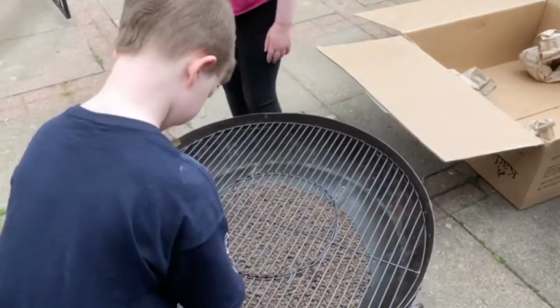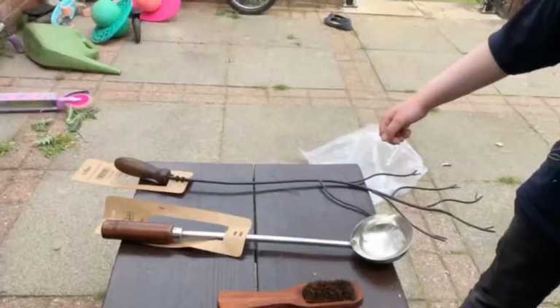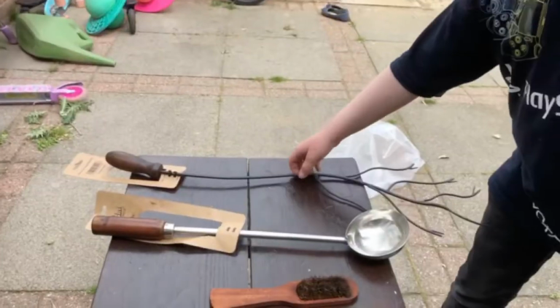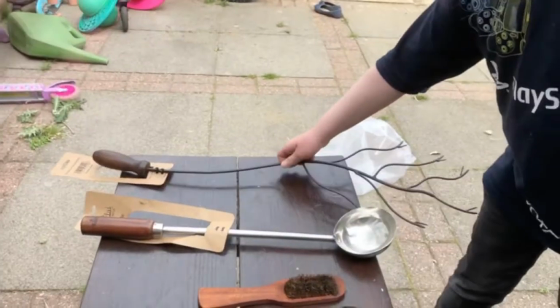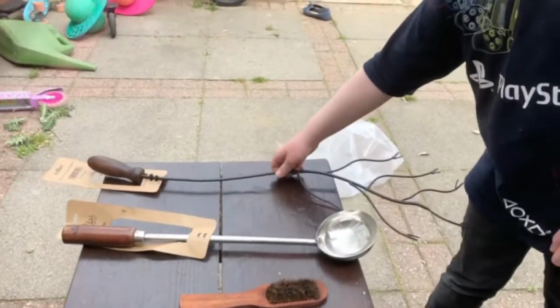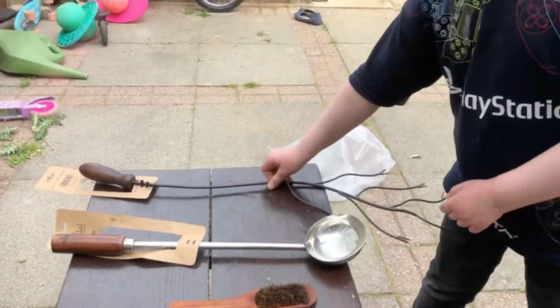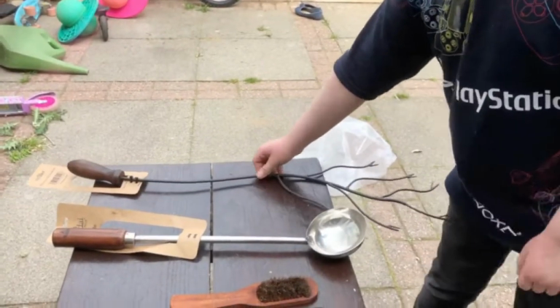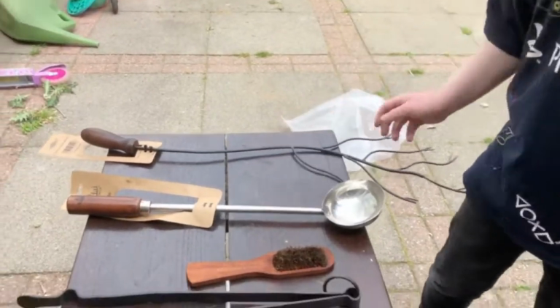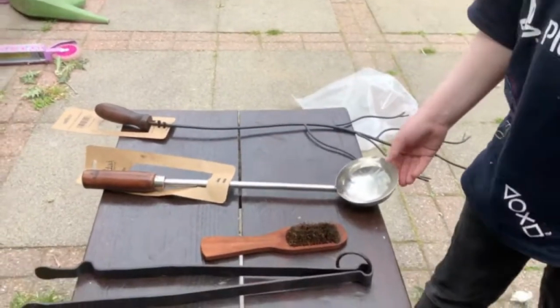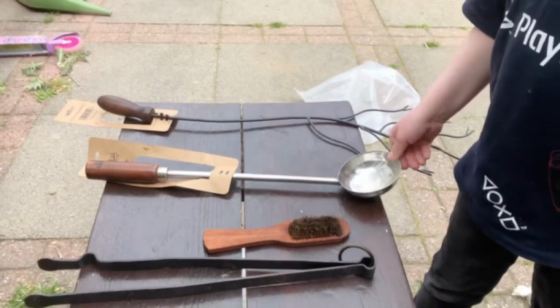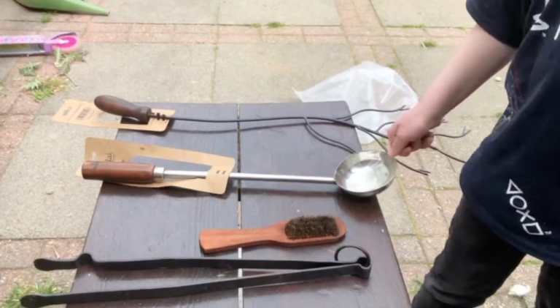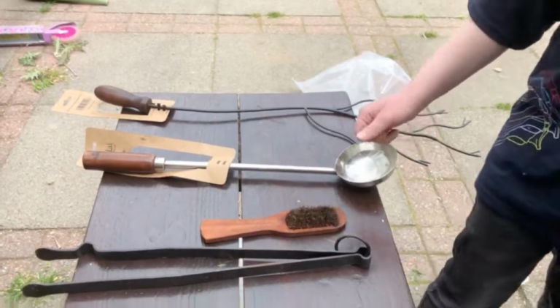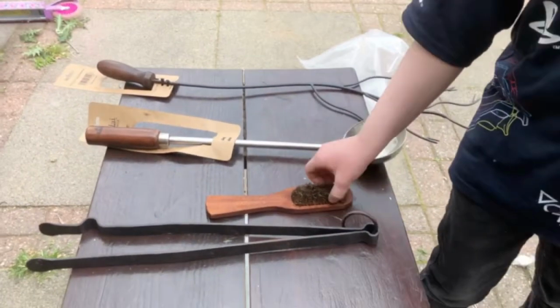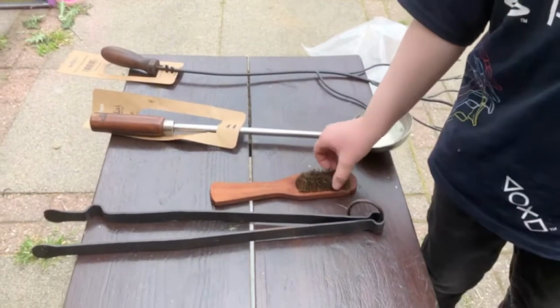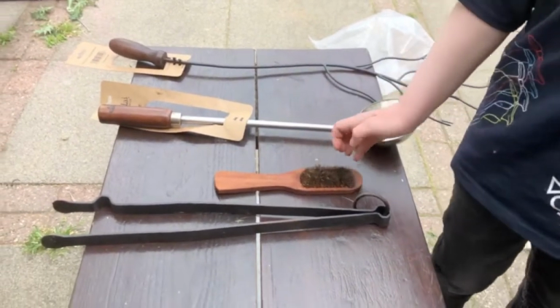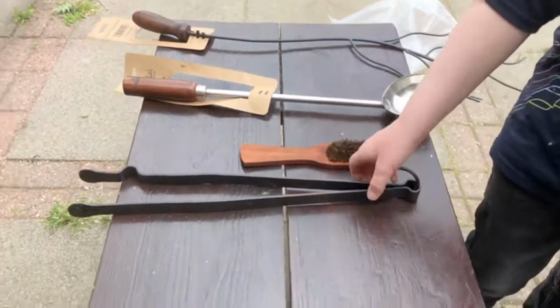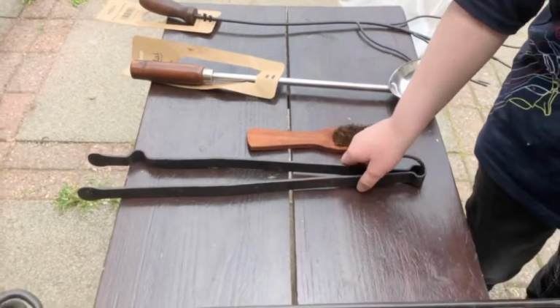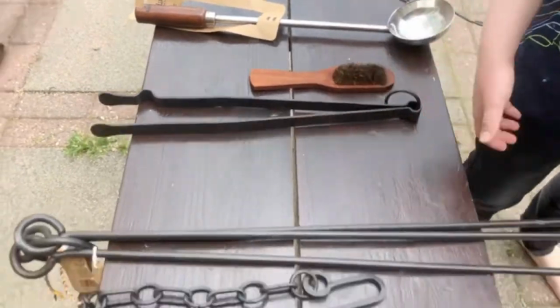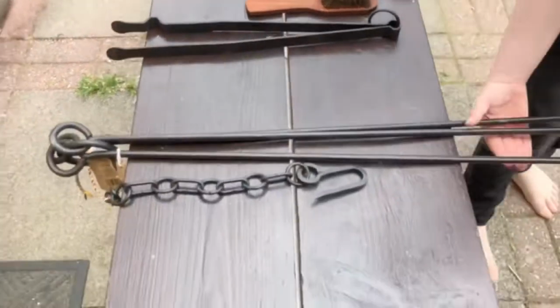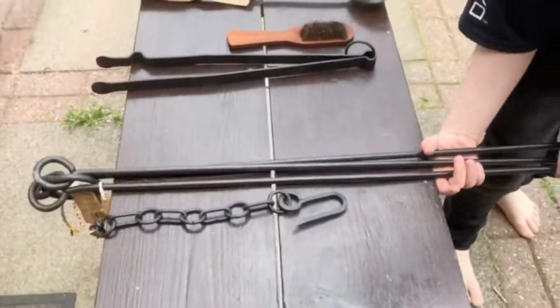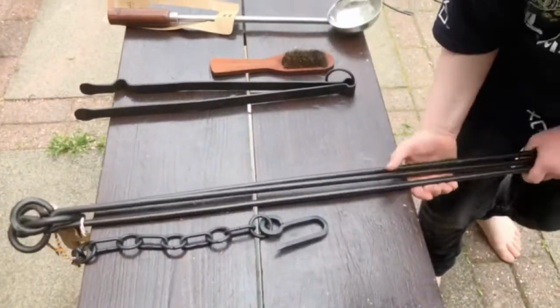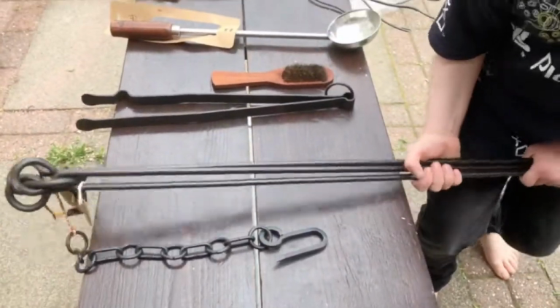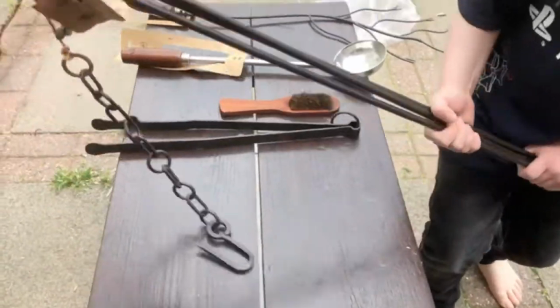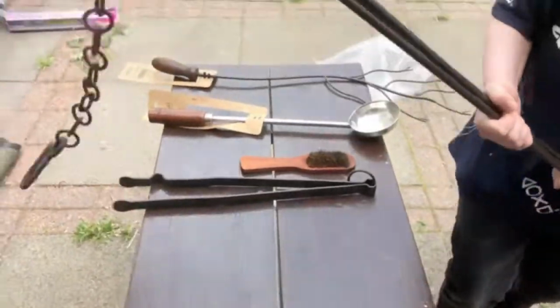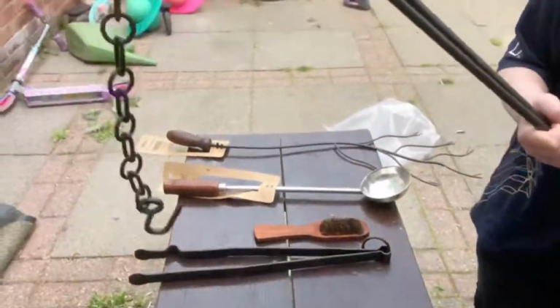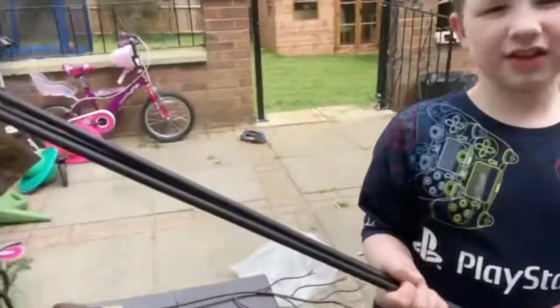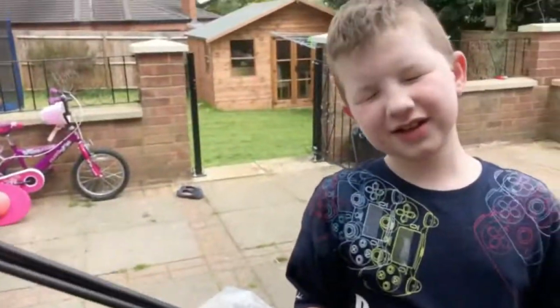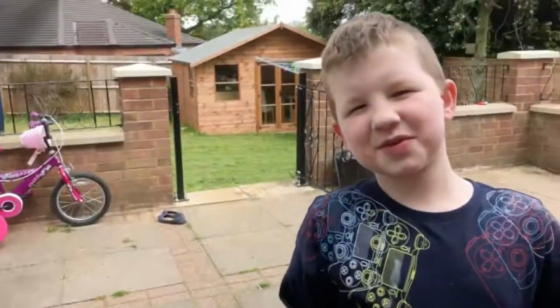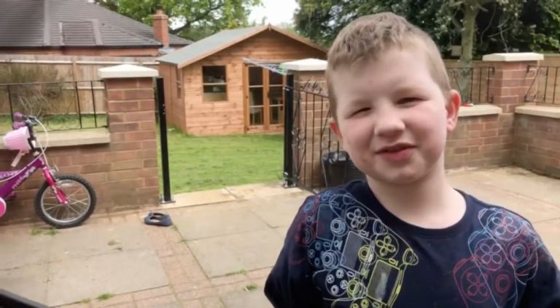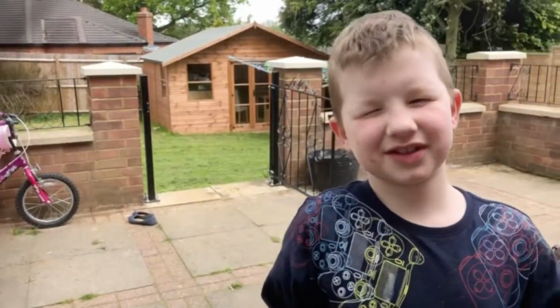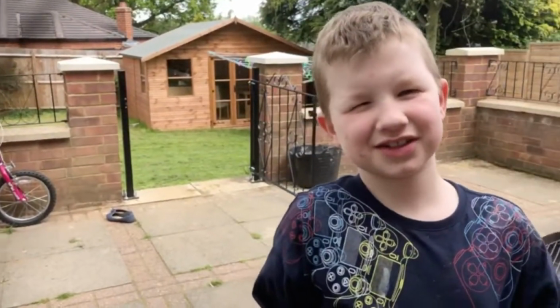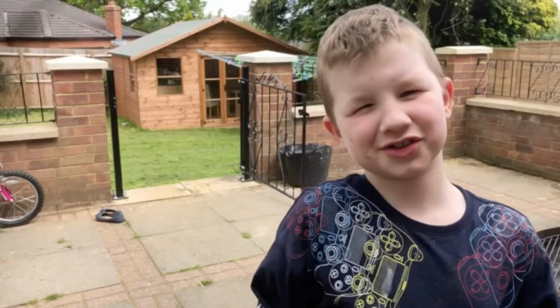This is a marshmallow fork, jumbo spoon, cleaning thingy, tongs, hole and hook. You can hit someone with it if you try to steal sausages.